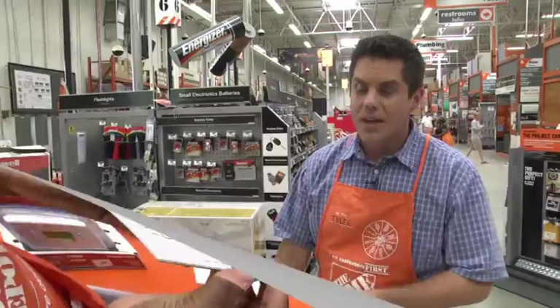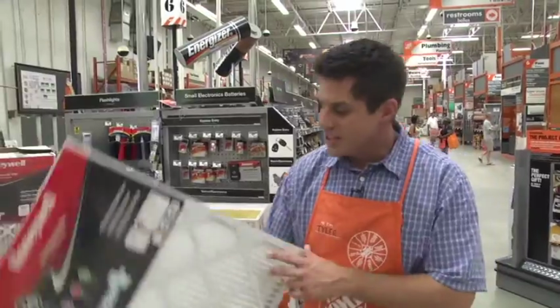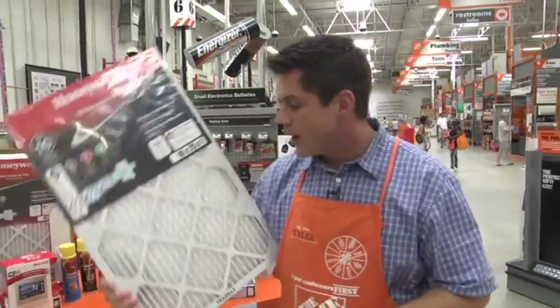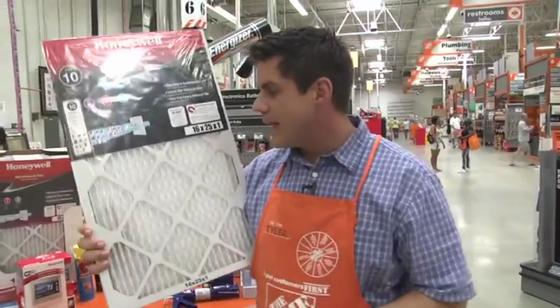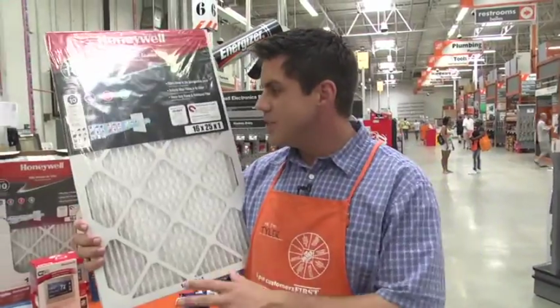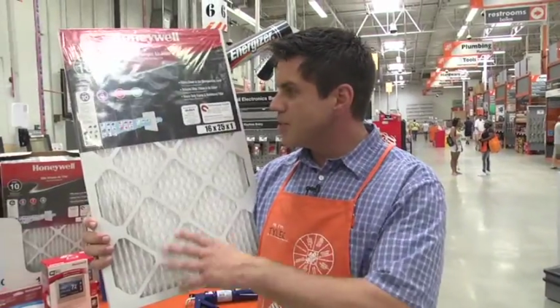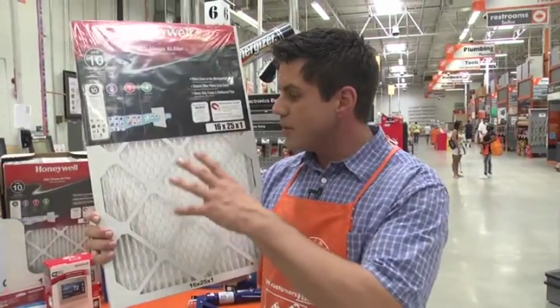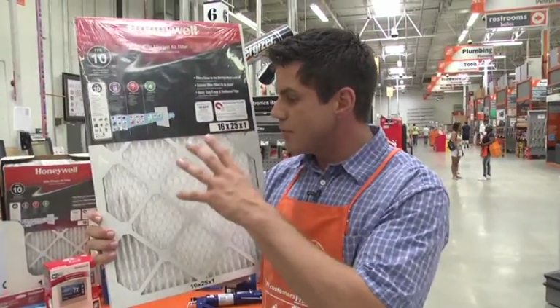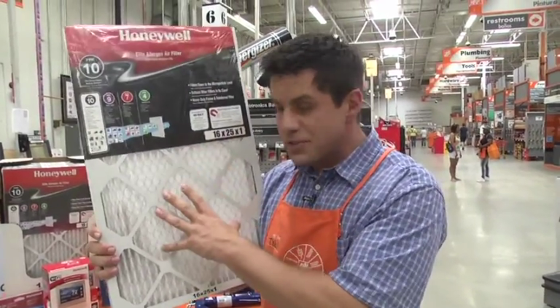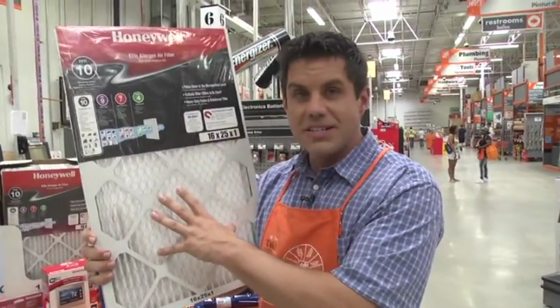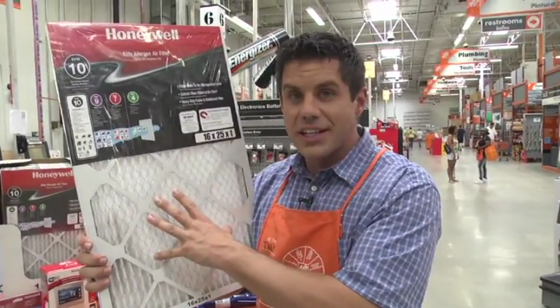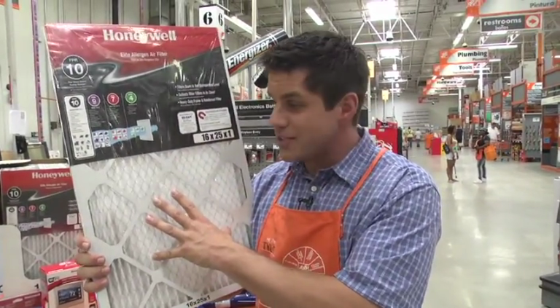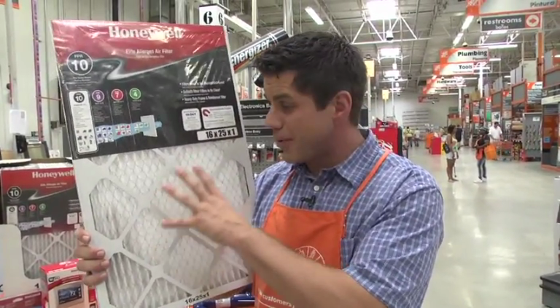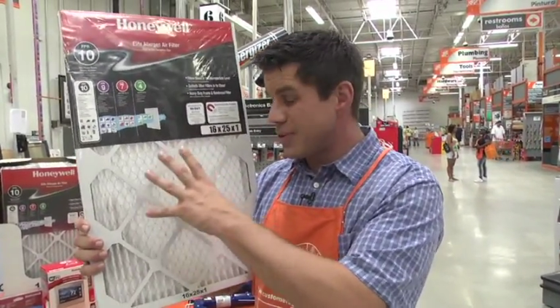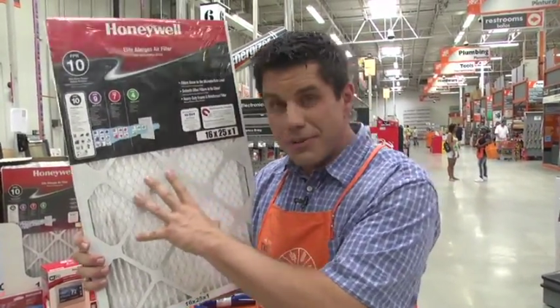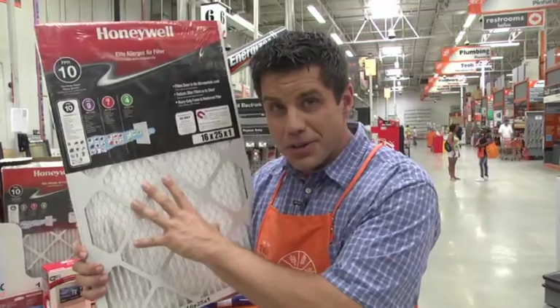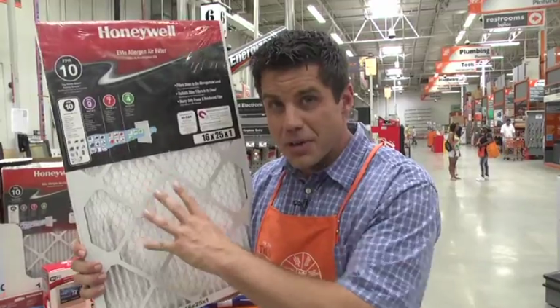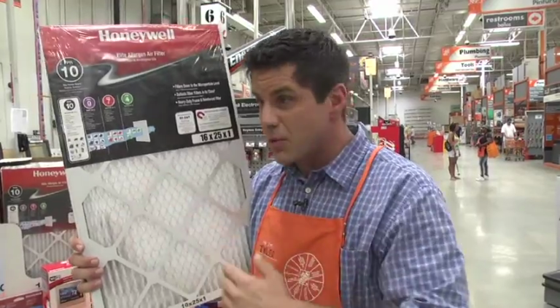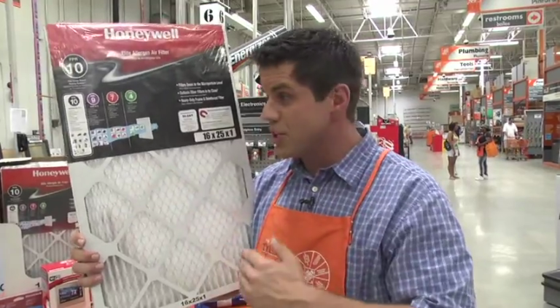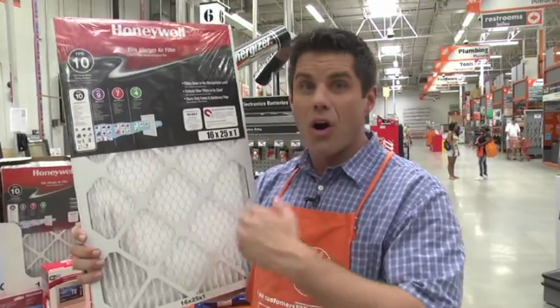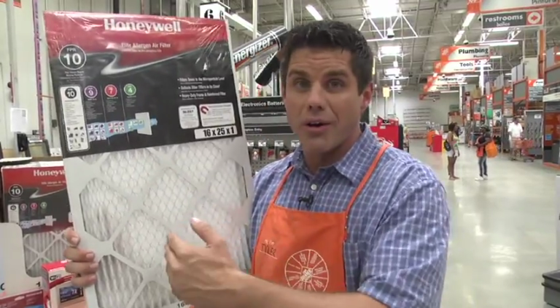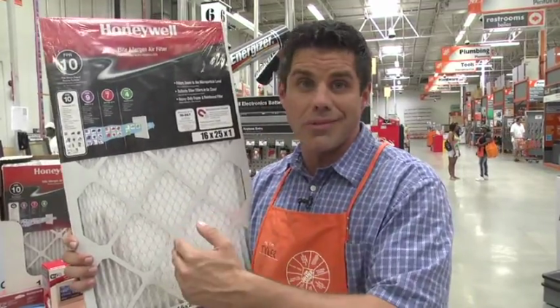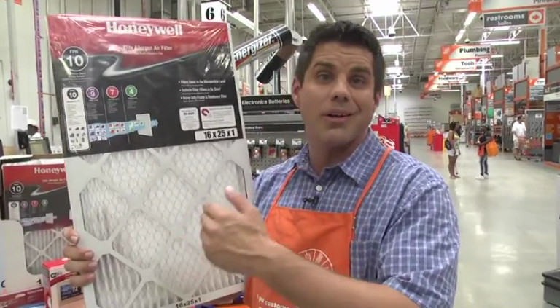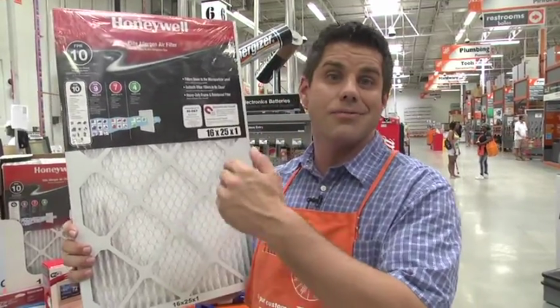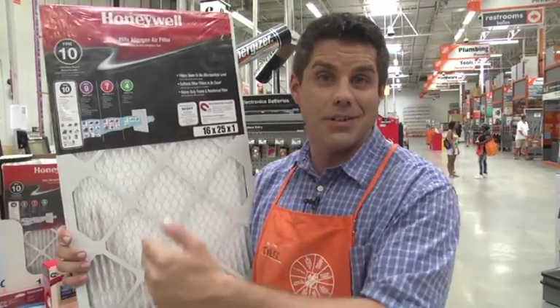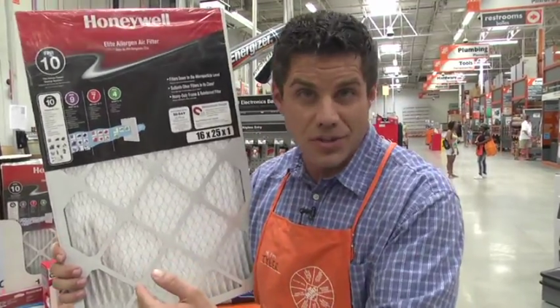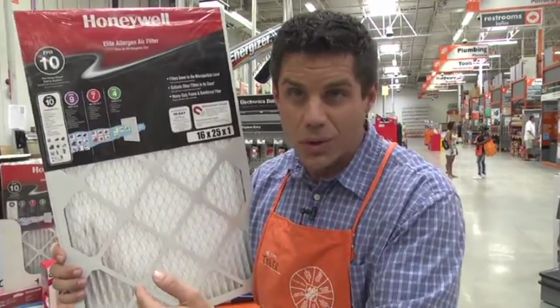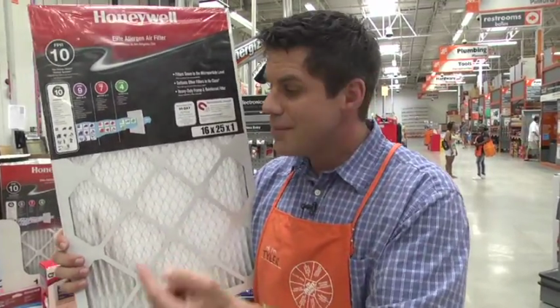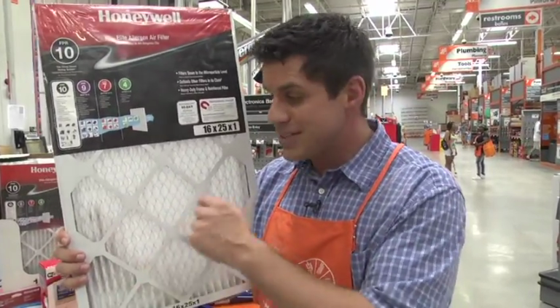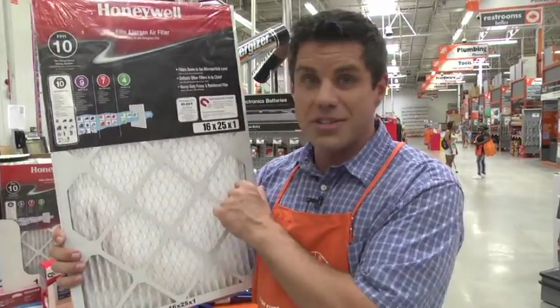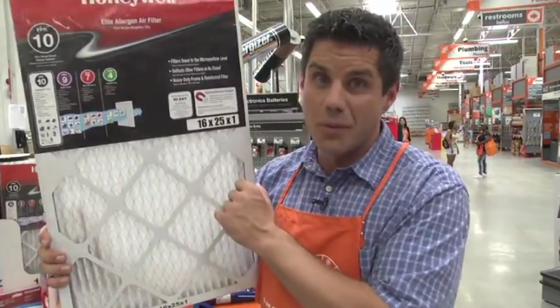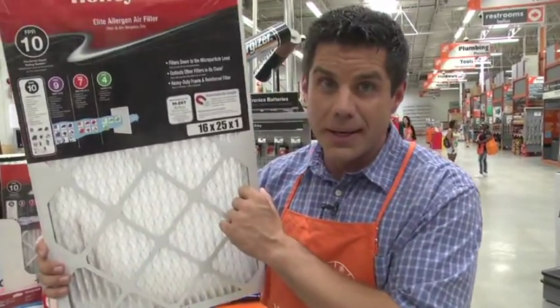And since we're talking AC units, you want to make sure your filter stays clean. A dirty filter is going to make your machine work harder, thereby less effective and less cool, plus cost you a lot more money.